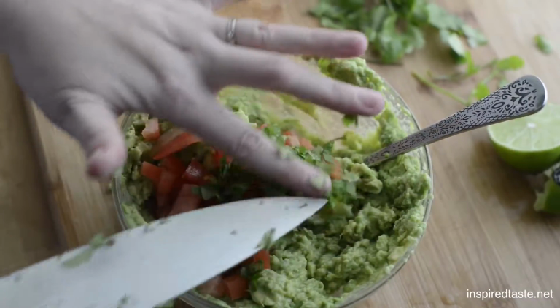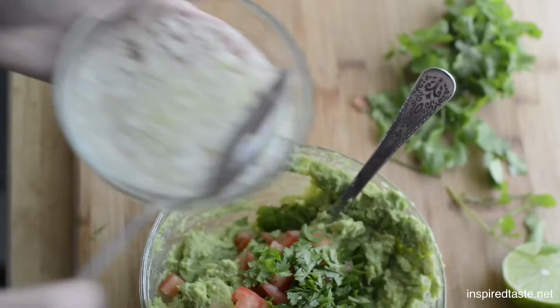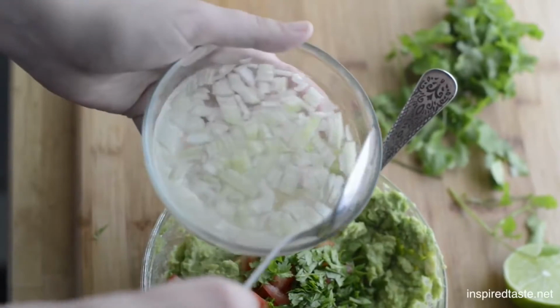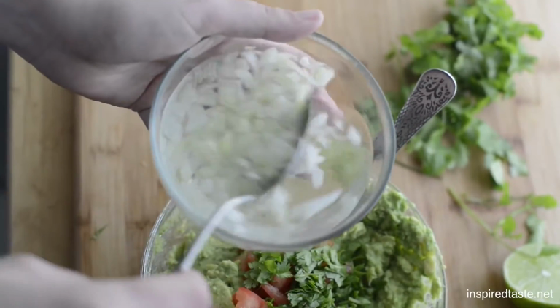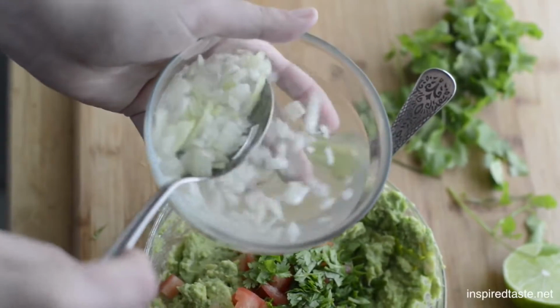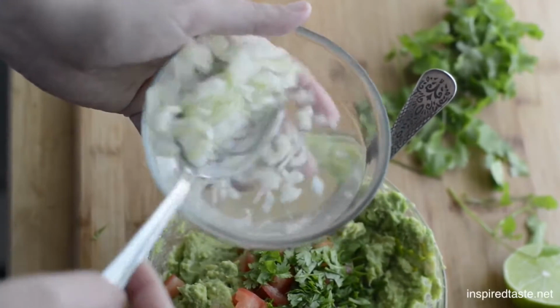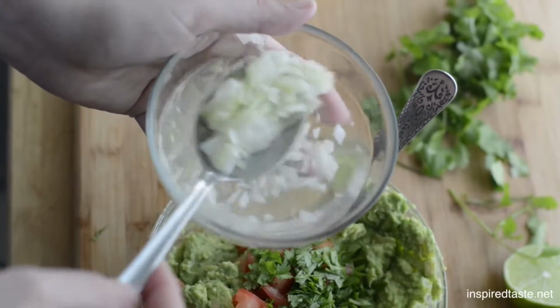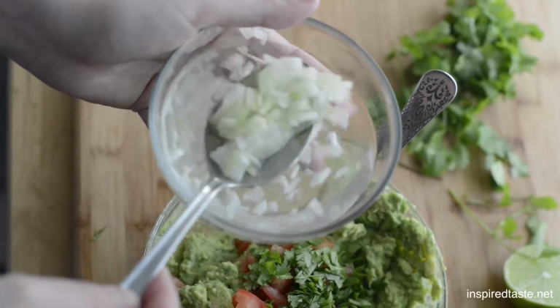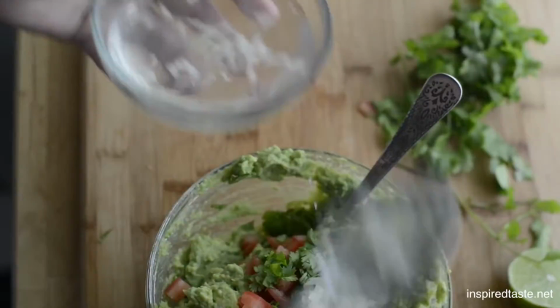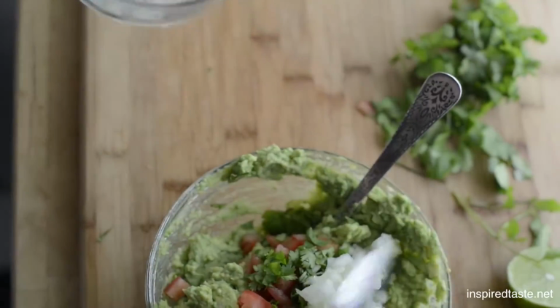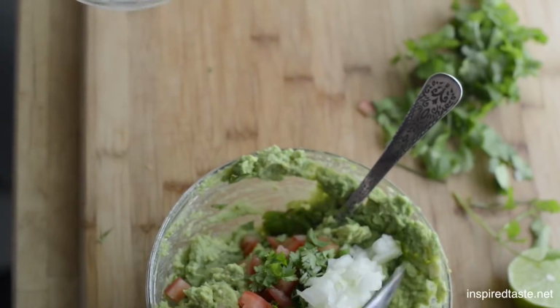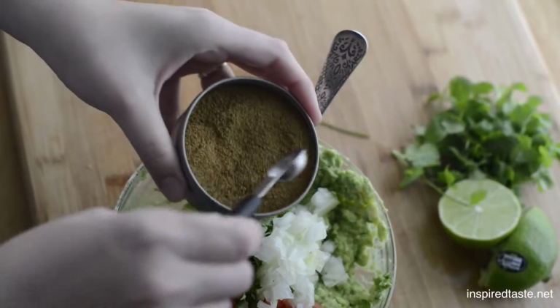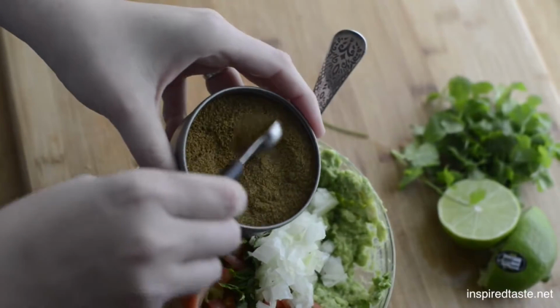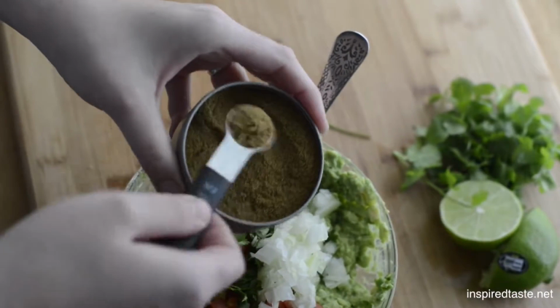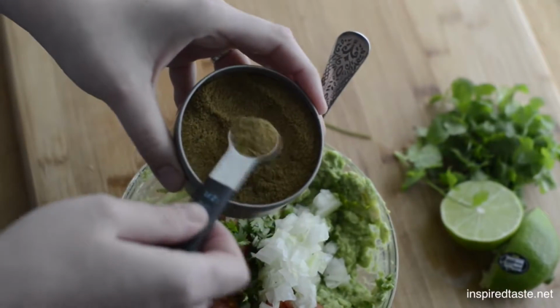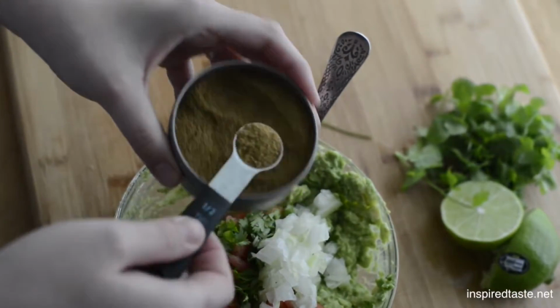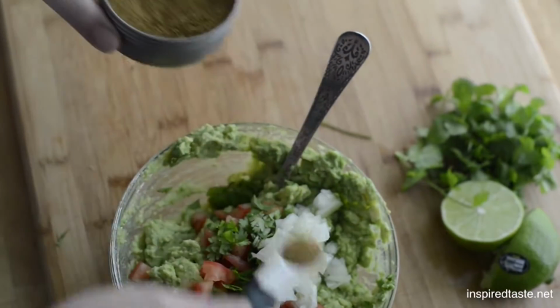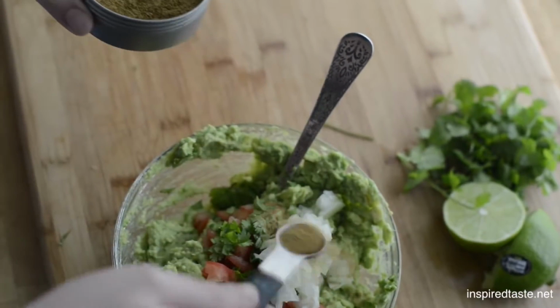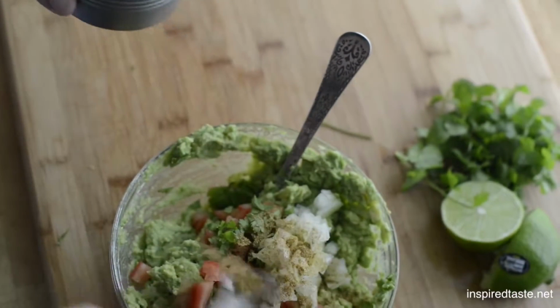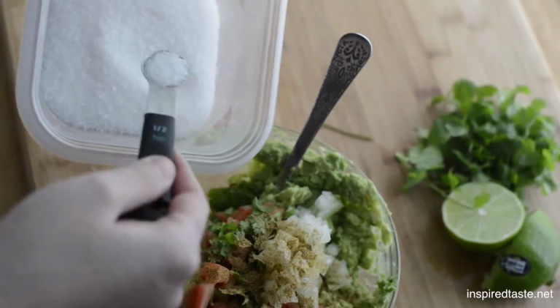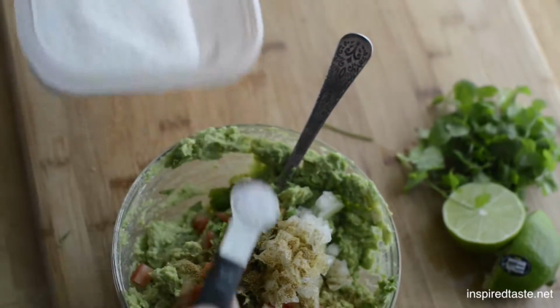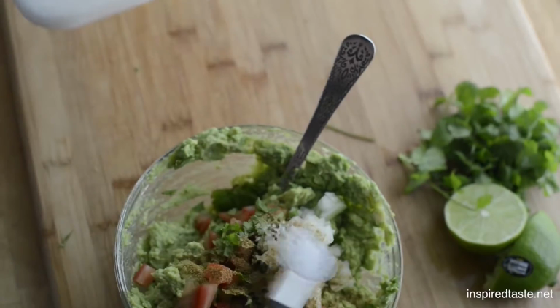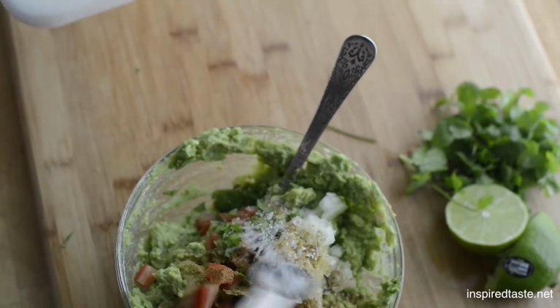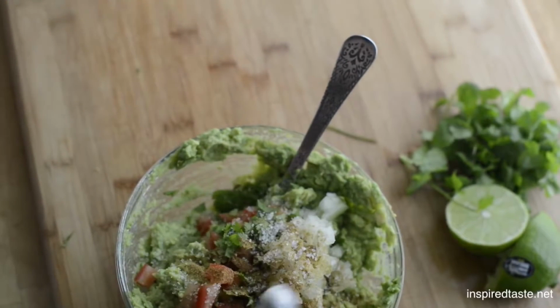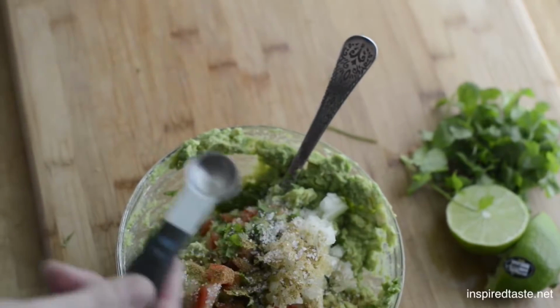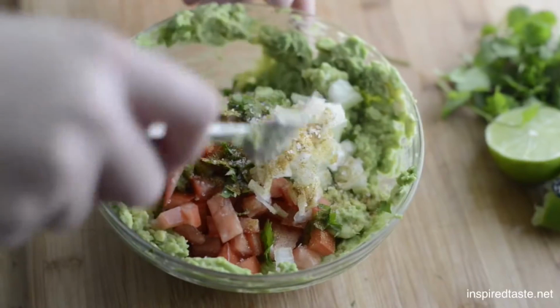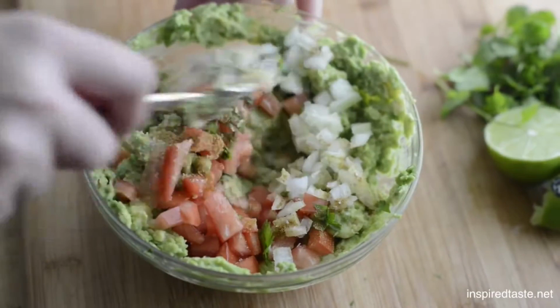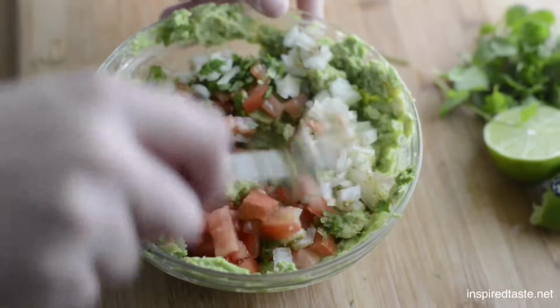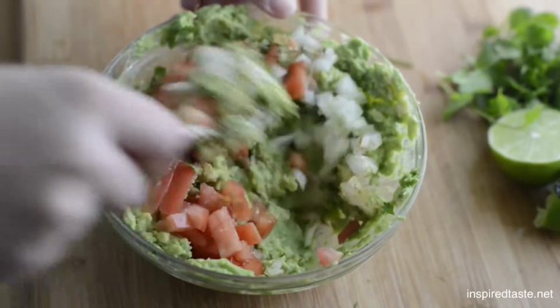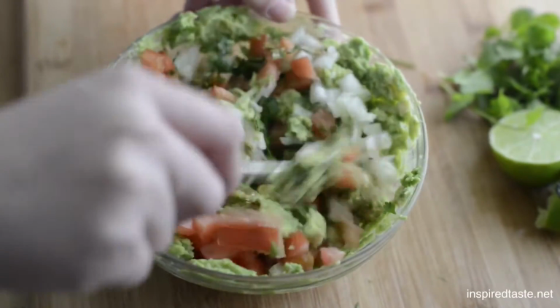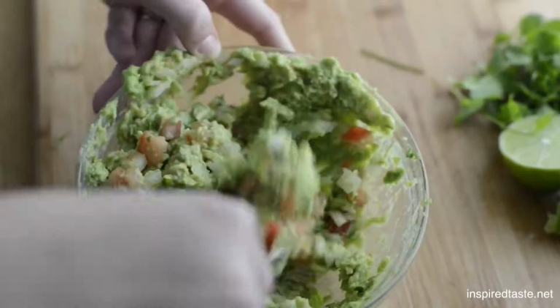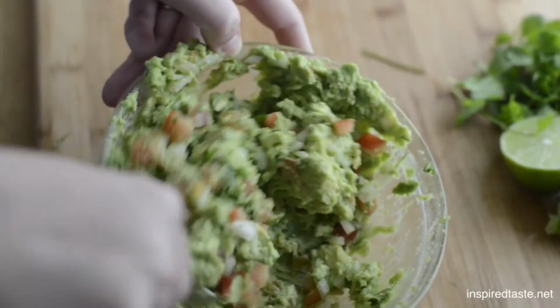Grab the onions from earlier and use a slotted spoon to add them to the guacamole. Then add a half teaspoon of ground cumin and a half teaspoon of salt. Stir everything together and you're done.